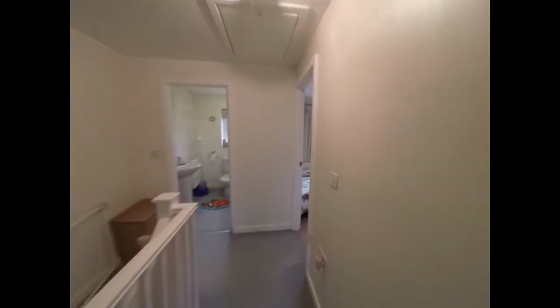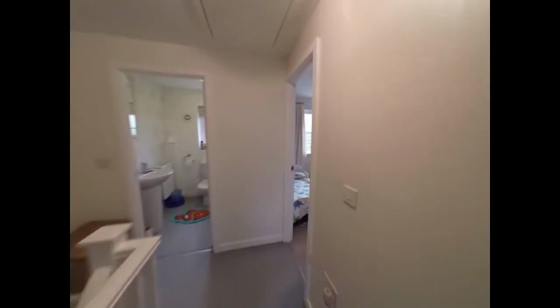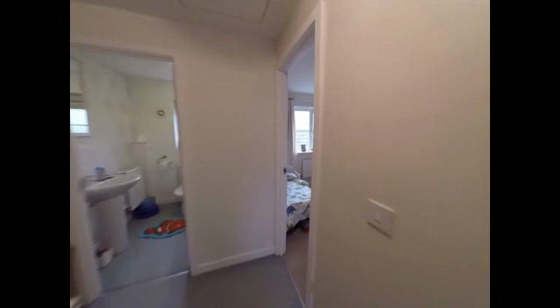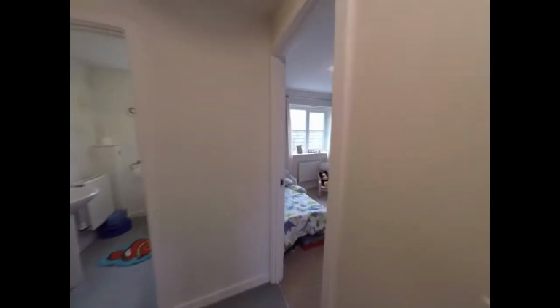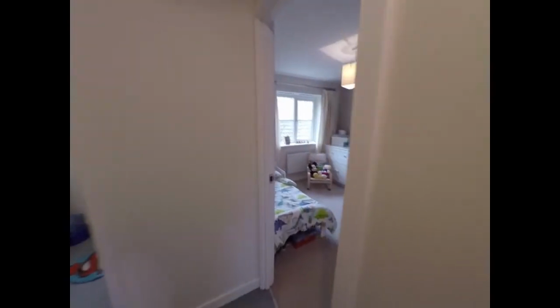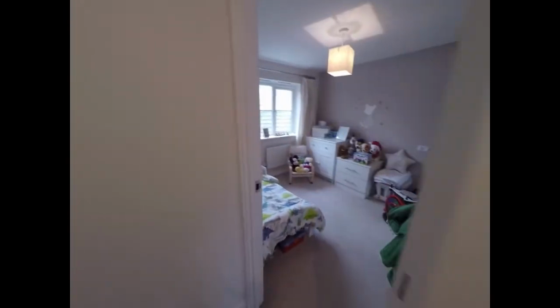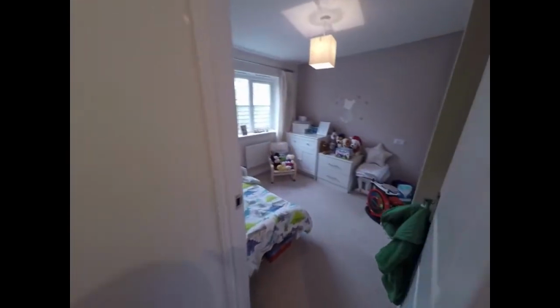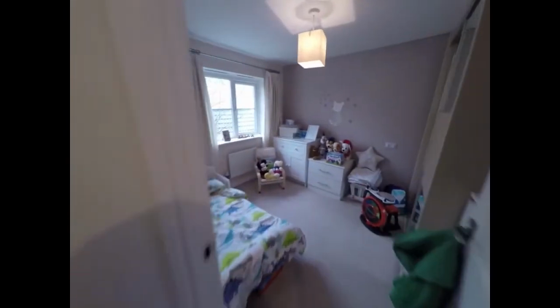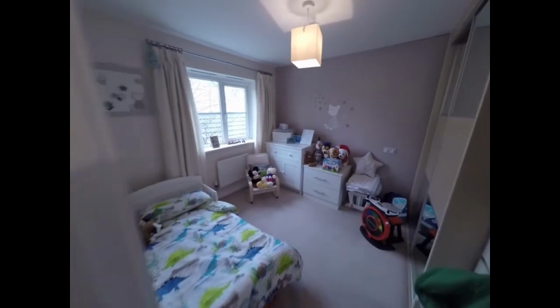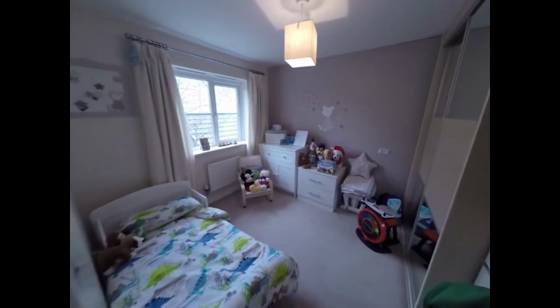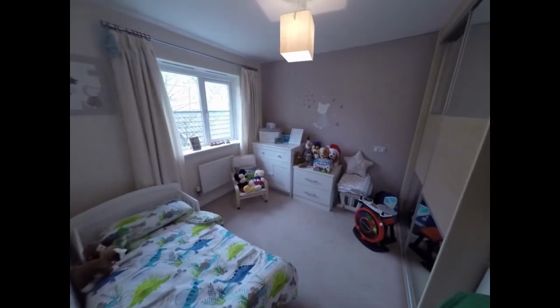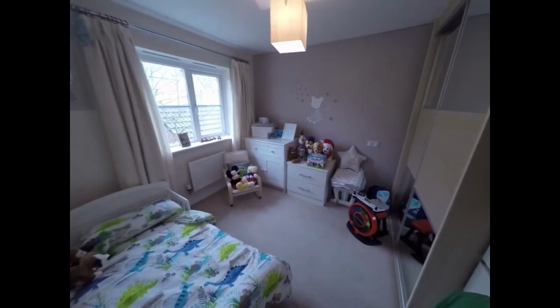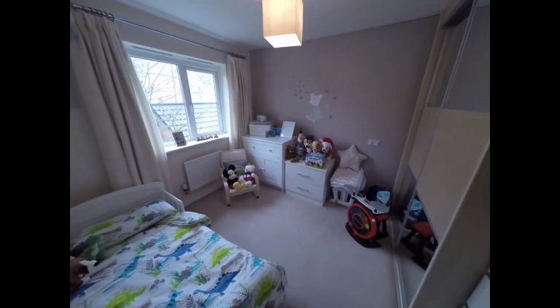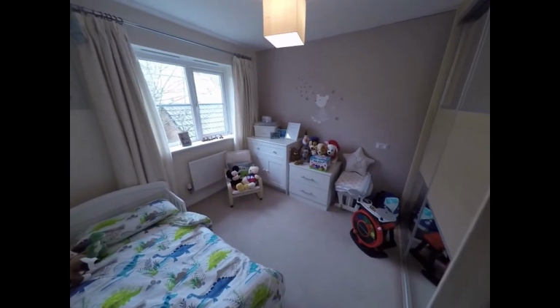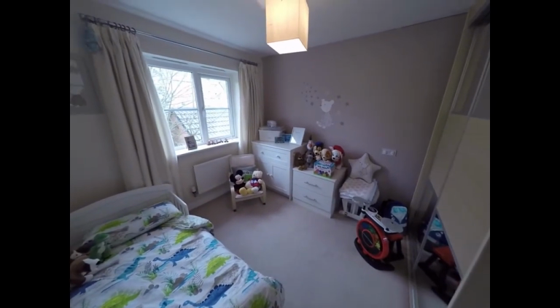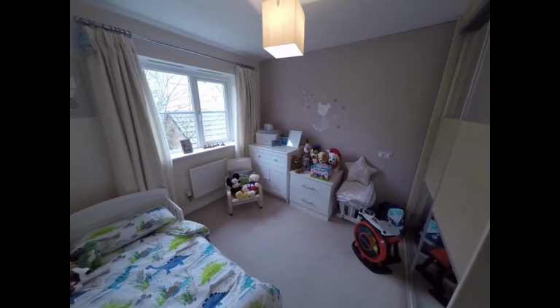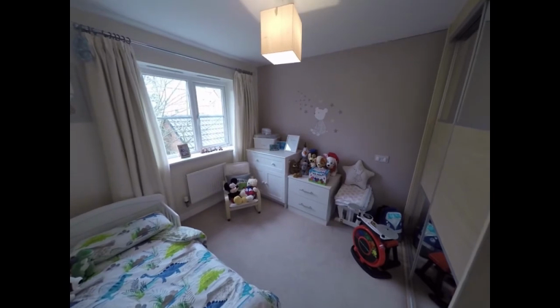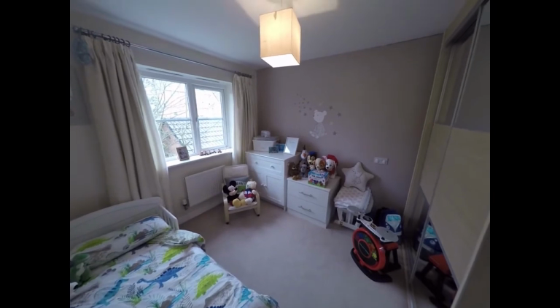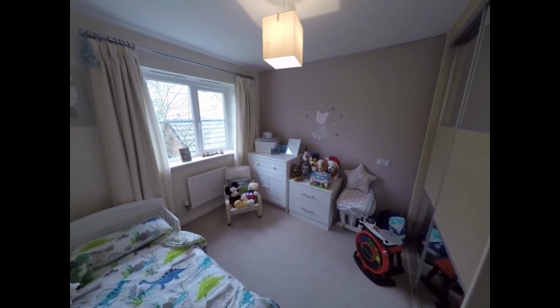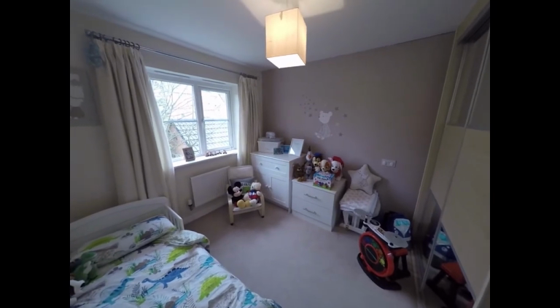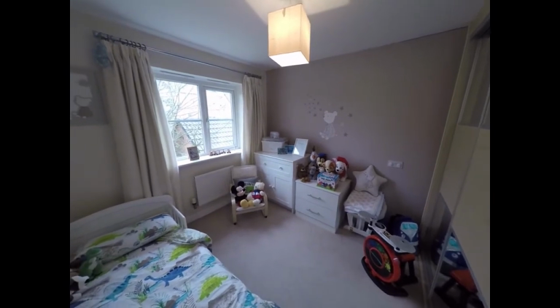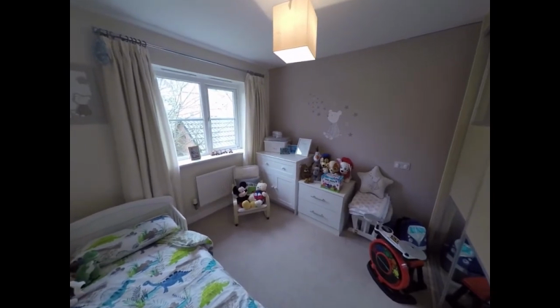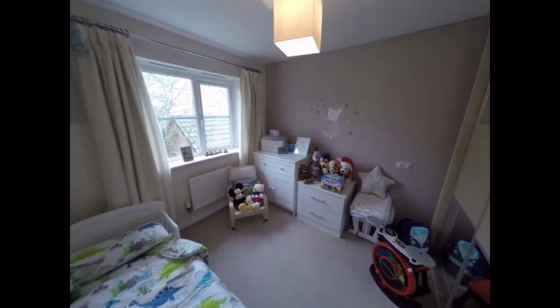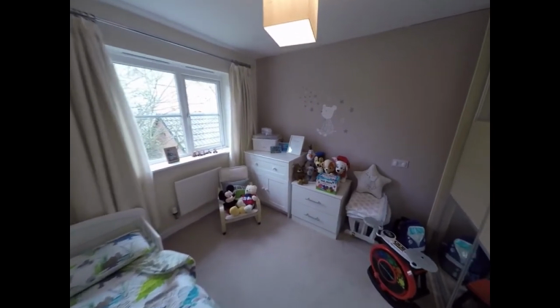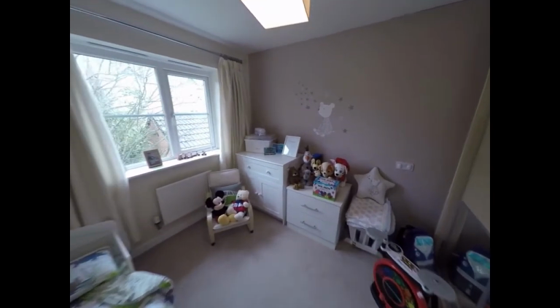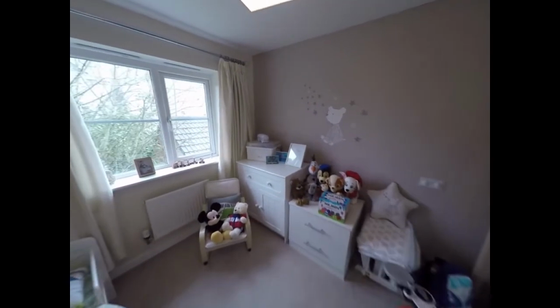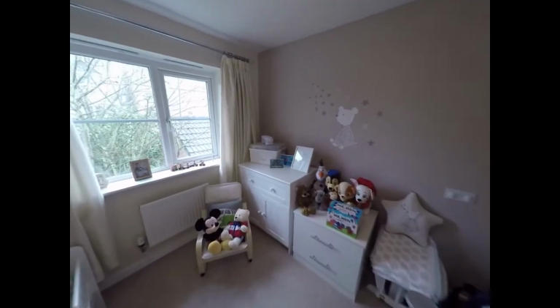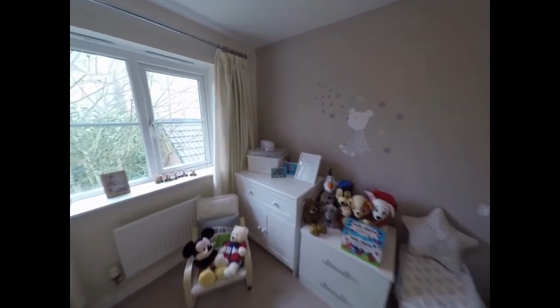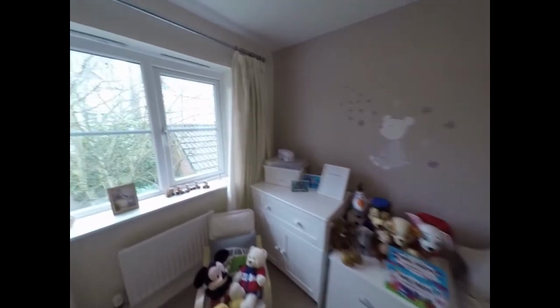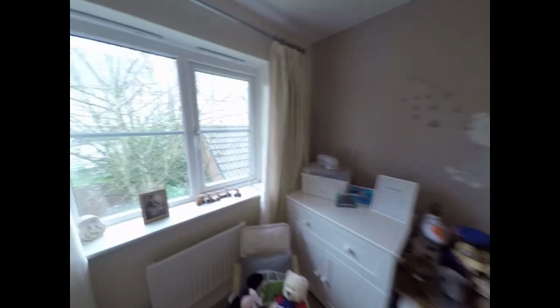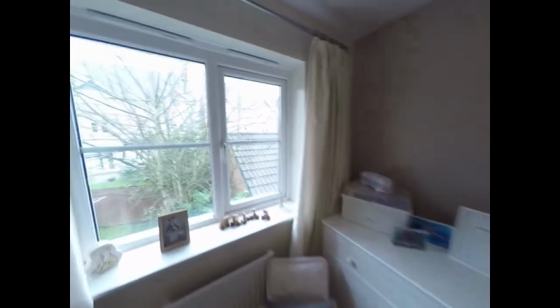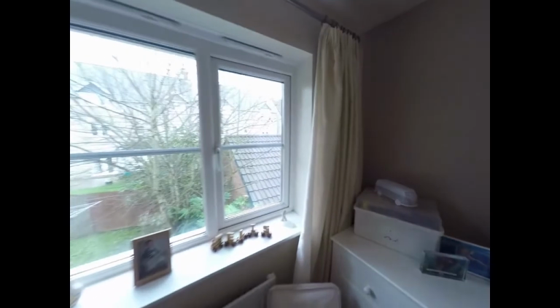Bedroom number two is another double bedroom, currently being used as a child's room. This room faces towards the rear.